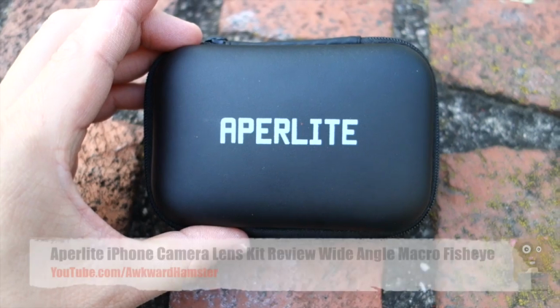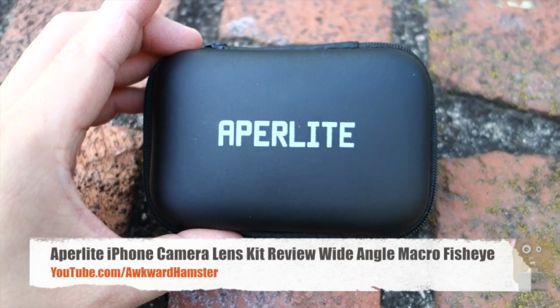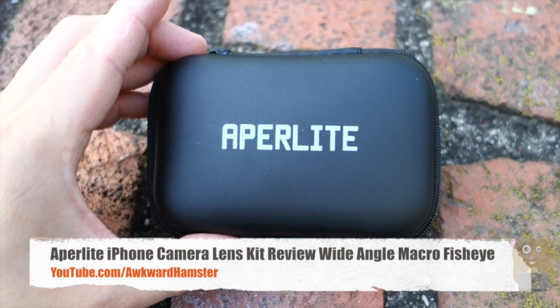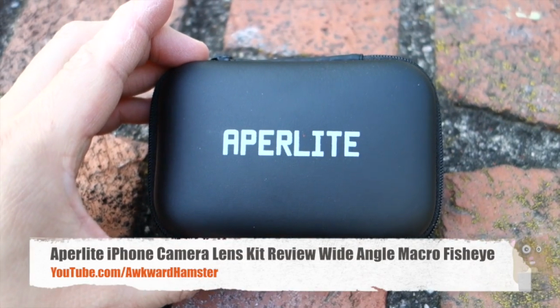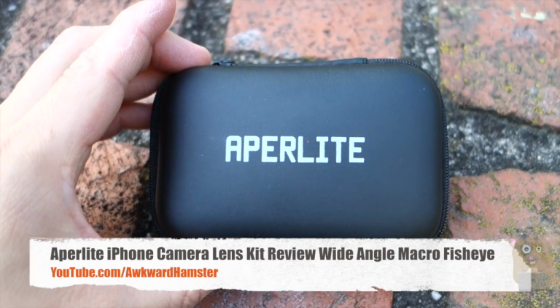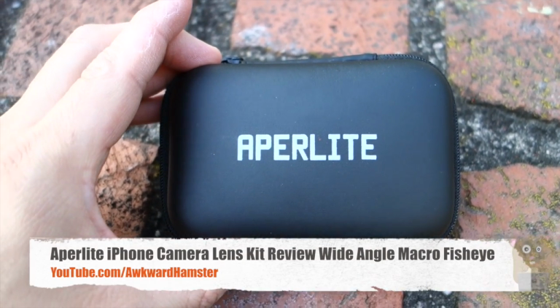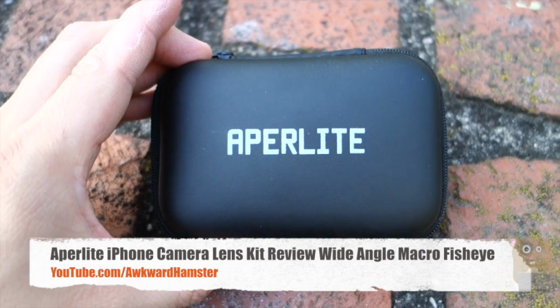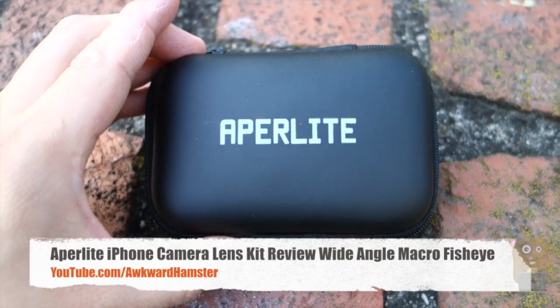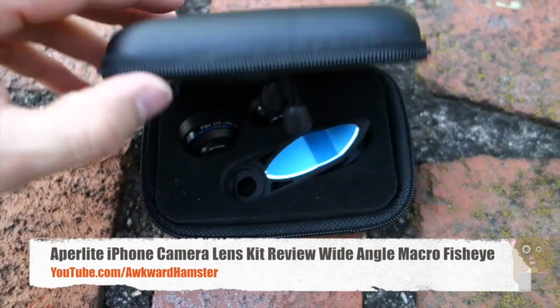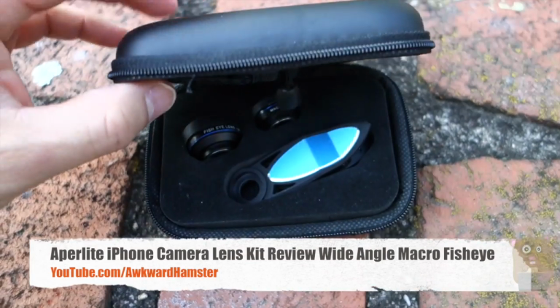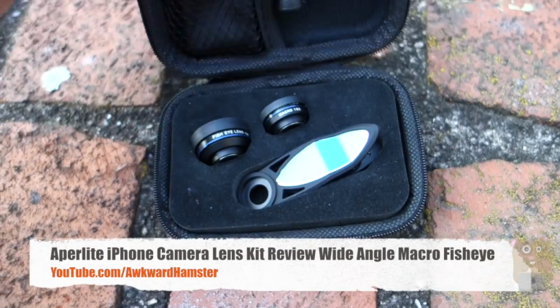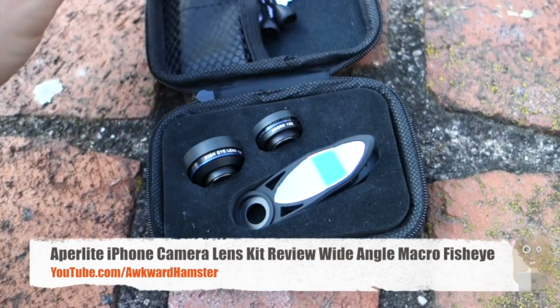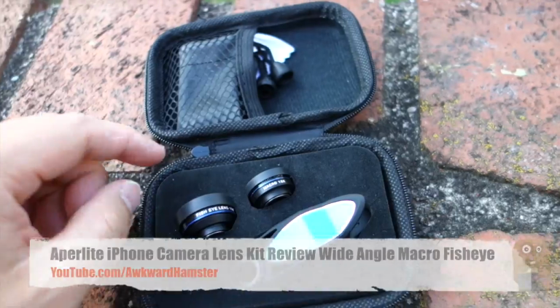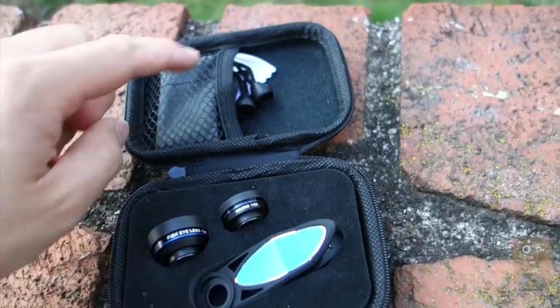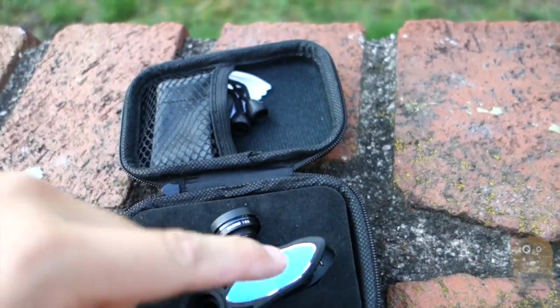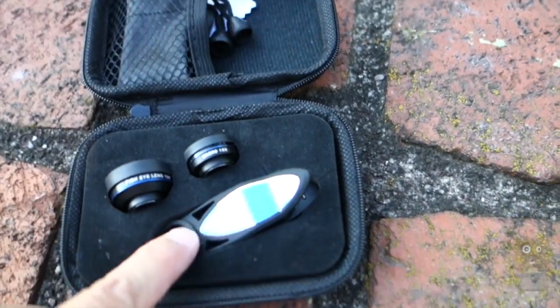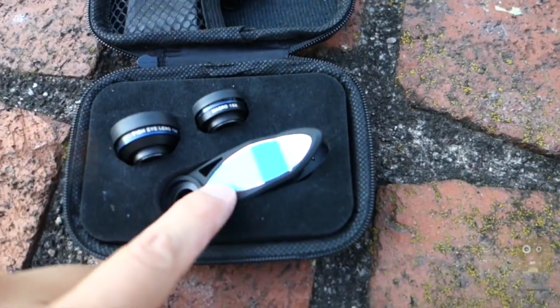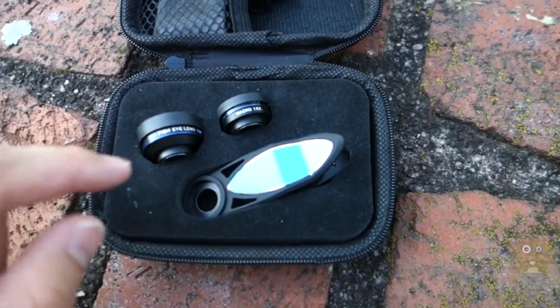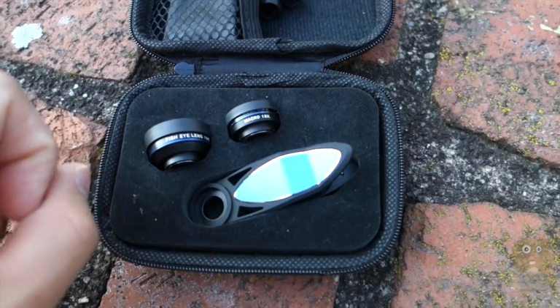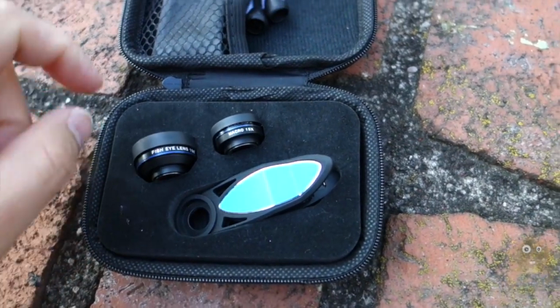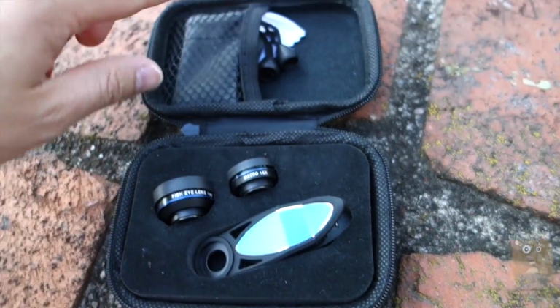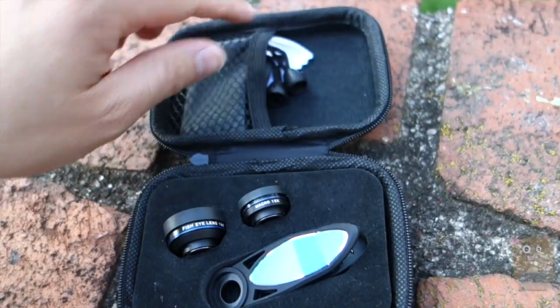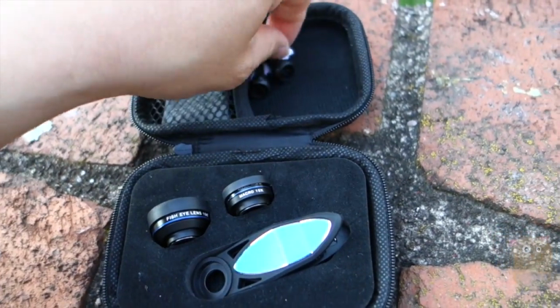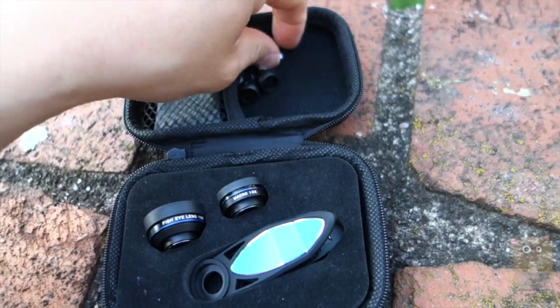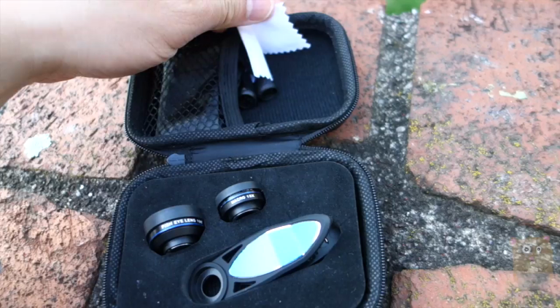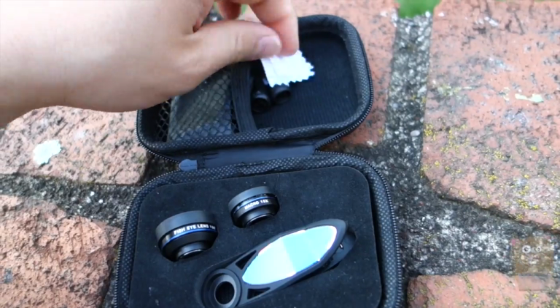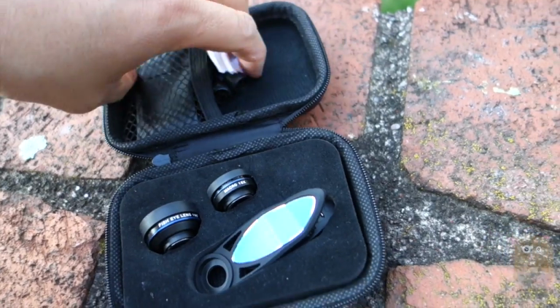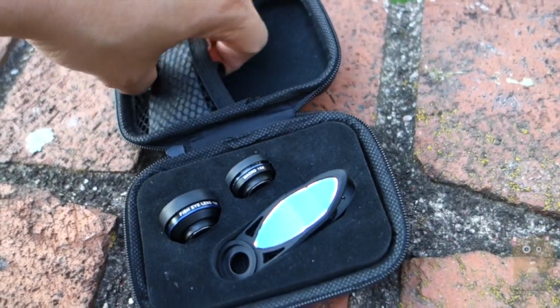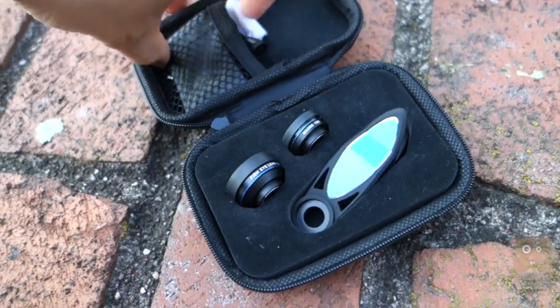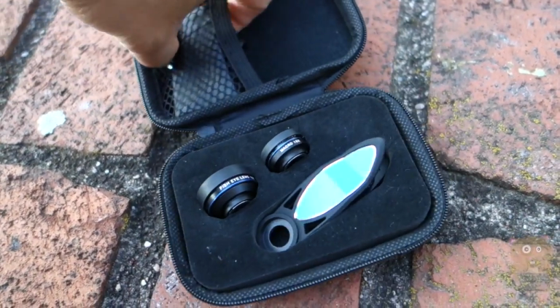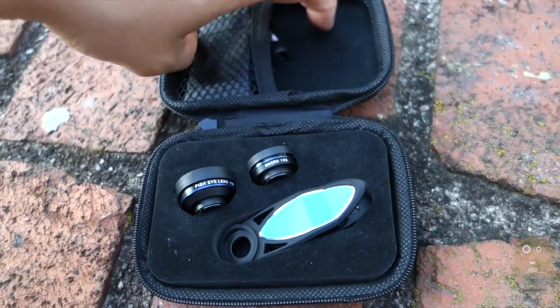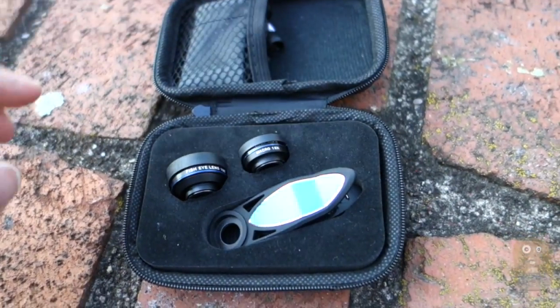Hi, welcome to Alka Hamster. Today I'll be reviewing this Apperlite iPhone Lens Kit. In this little hard shell carrying case, it came with first the clip, three types of lenses, a carrying pouch, a cleaning cloth, and also a carabiner.